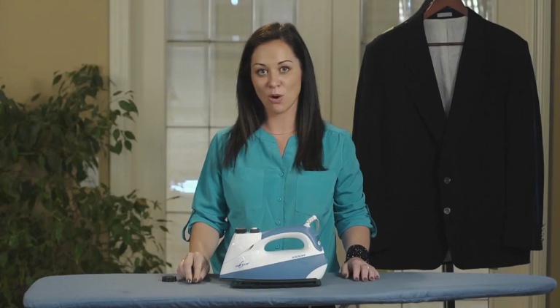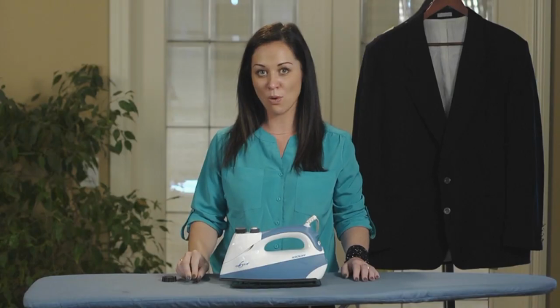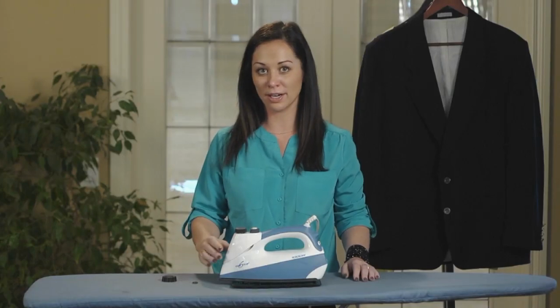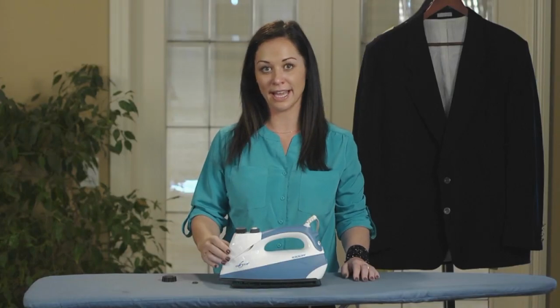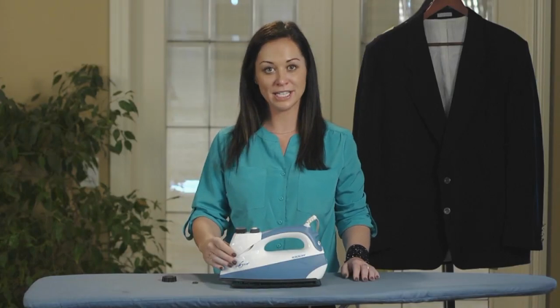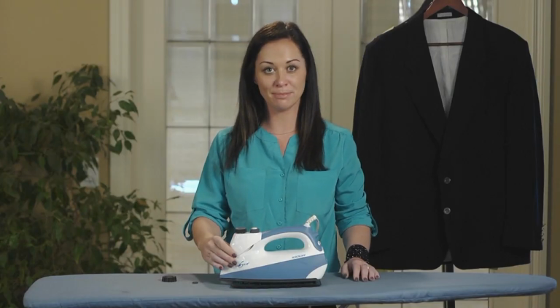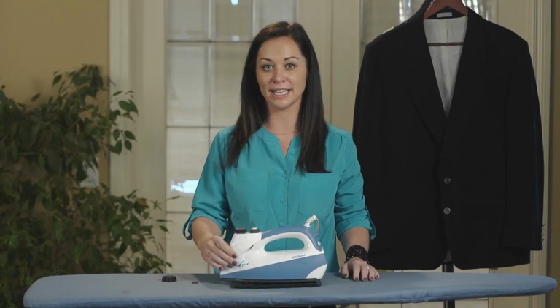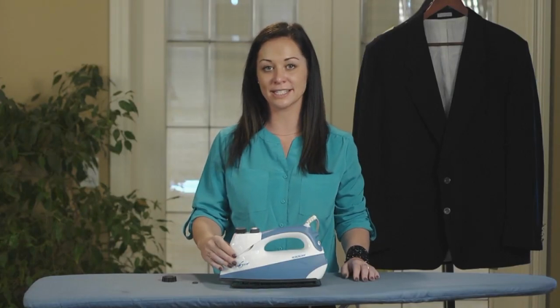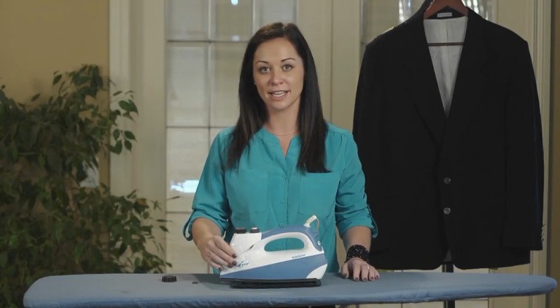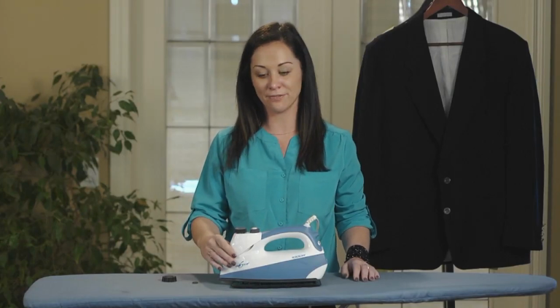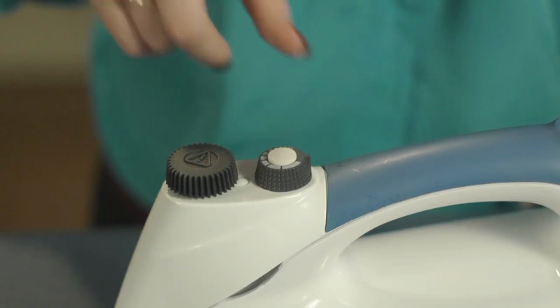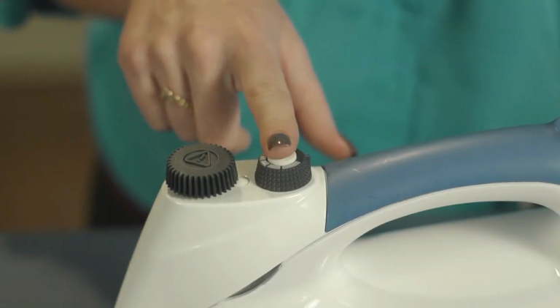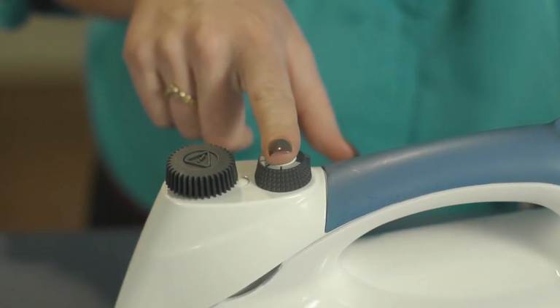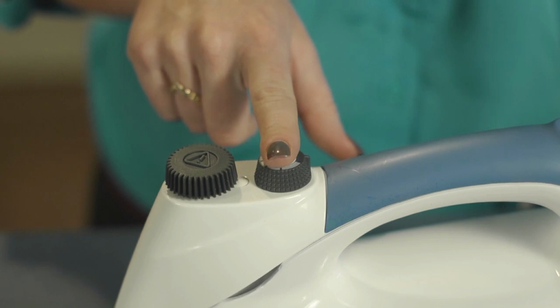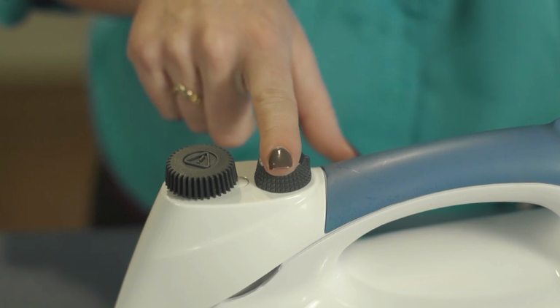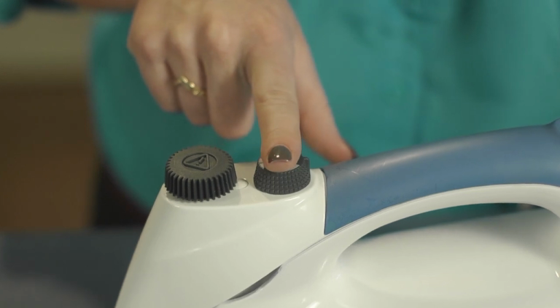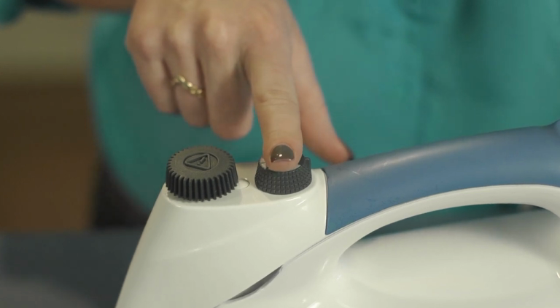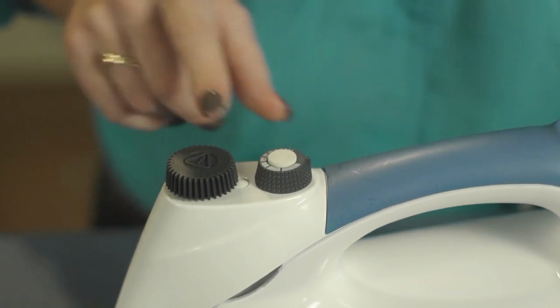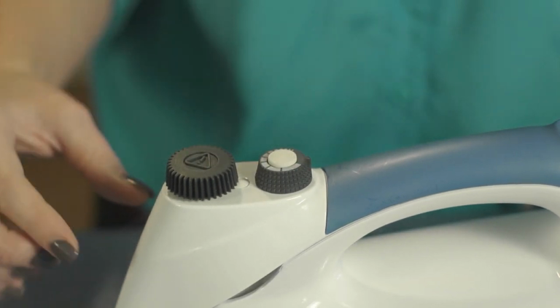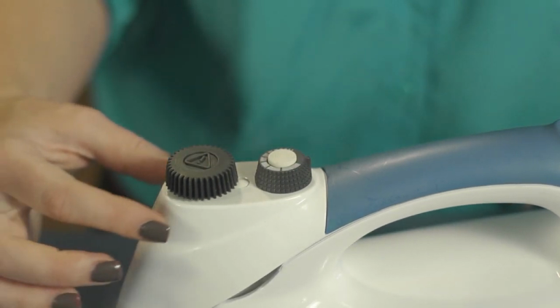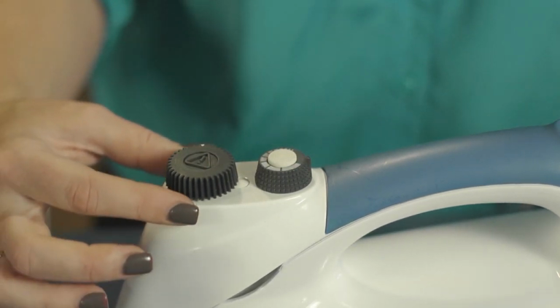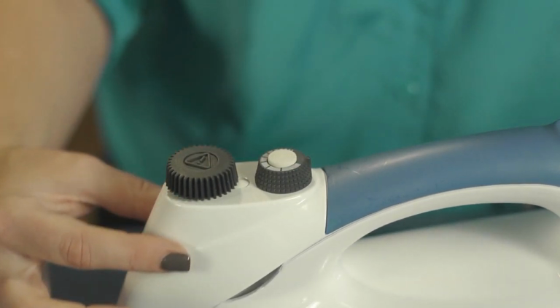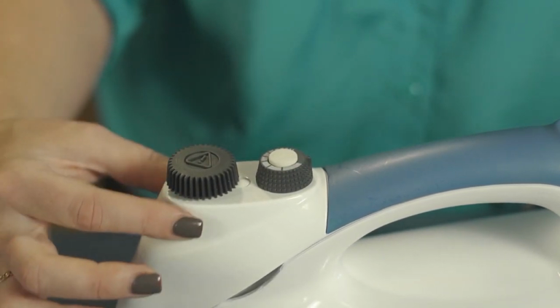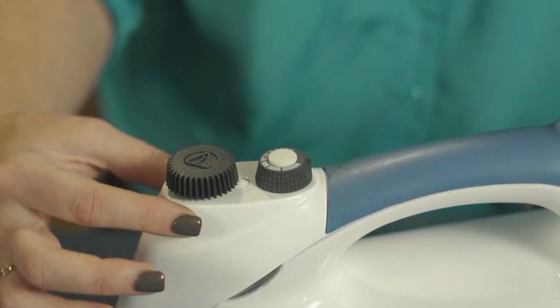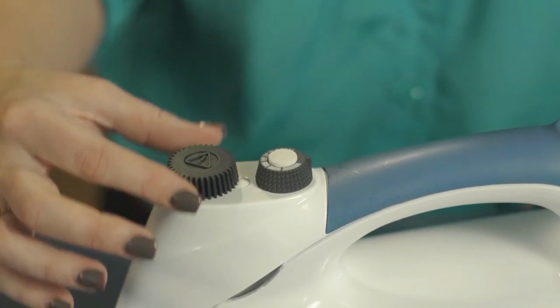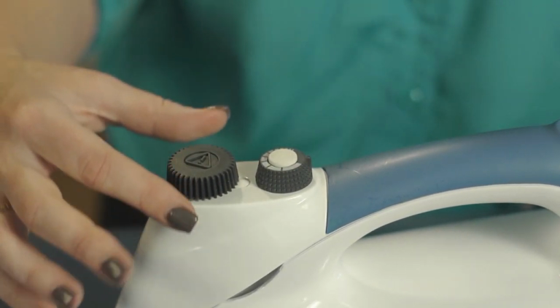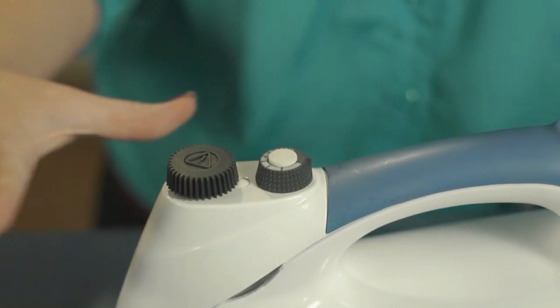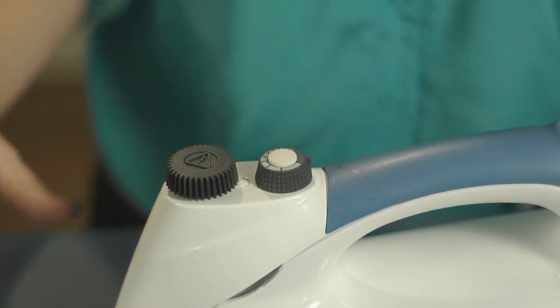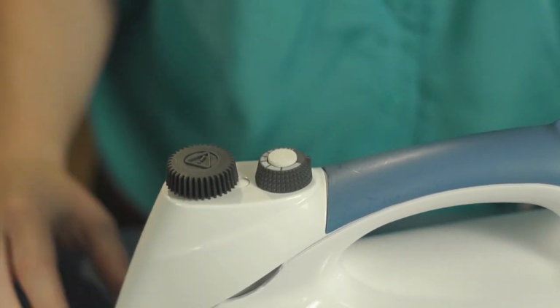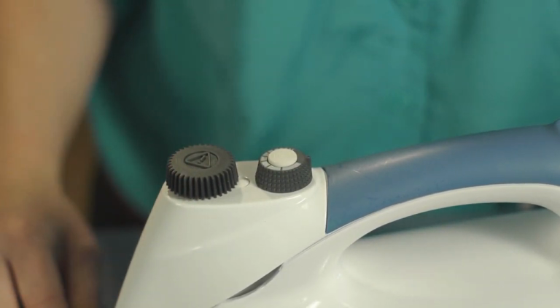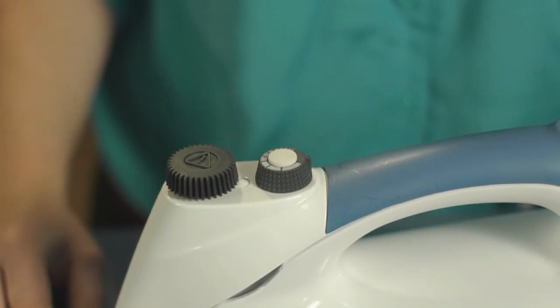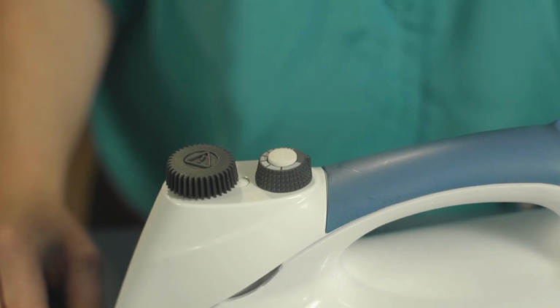Or, every 10 minutes, if you don't release steam pressure, the safety cap of the boiler will release a burst of steam for you.